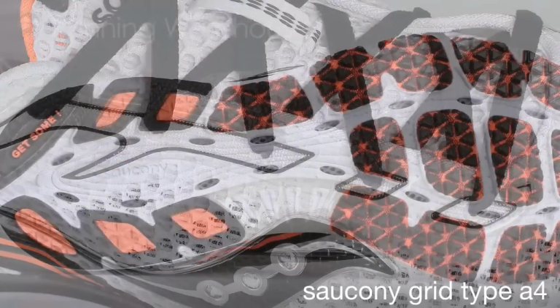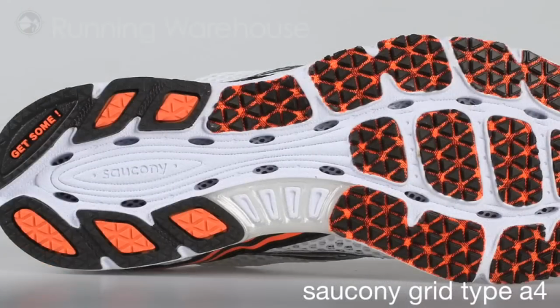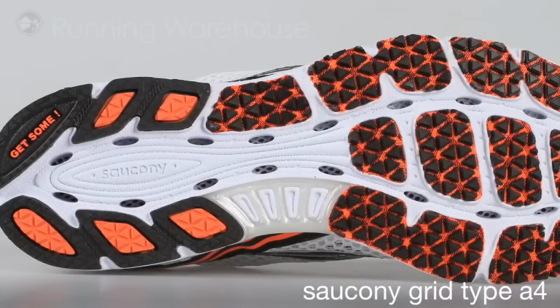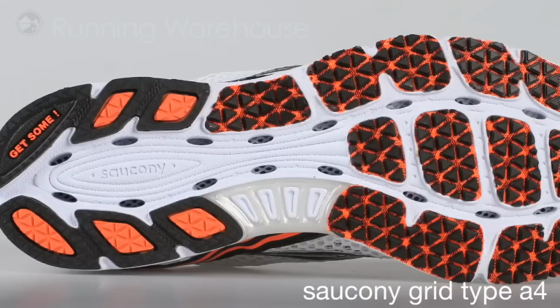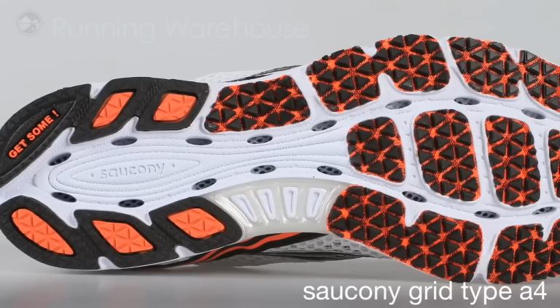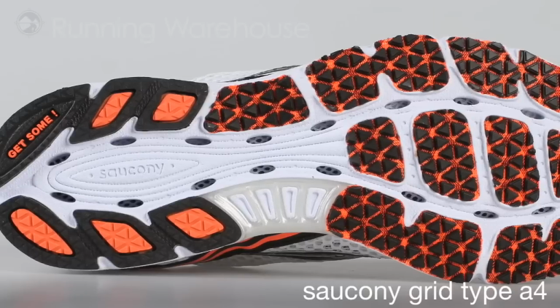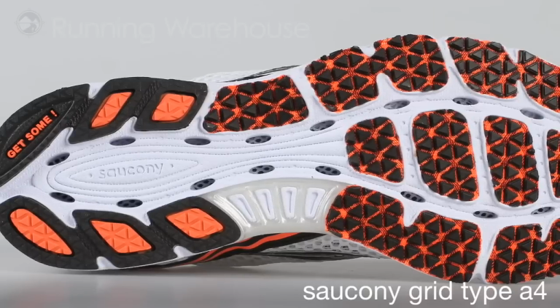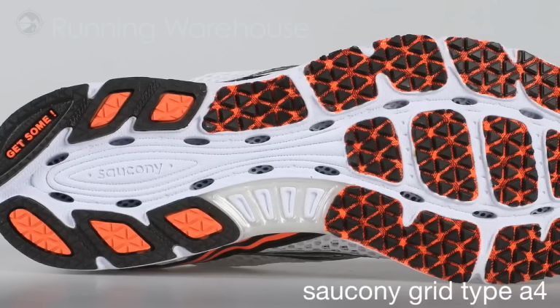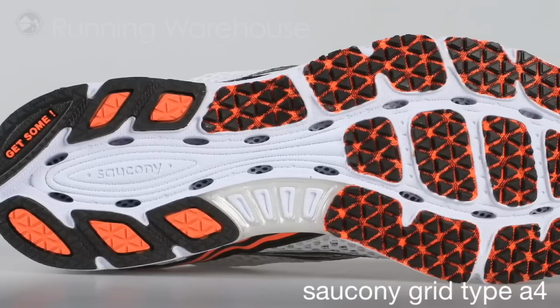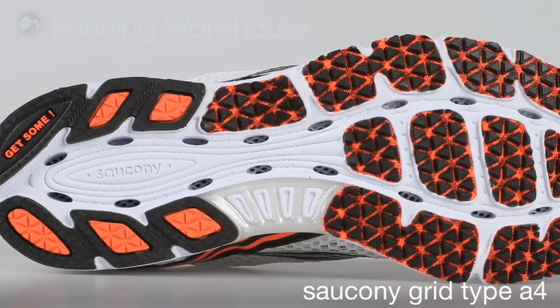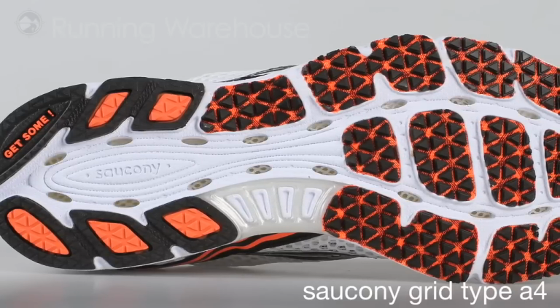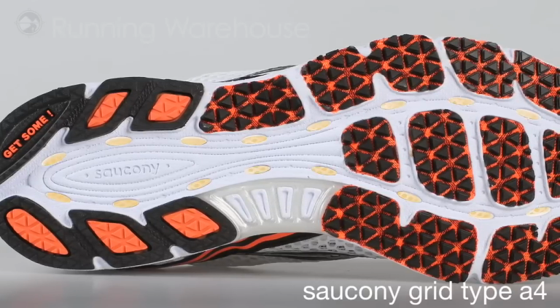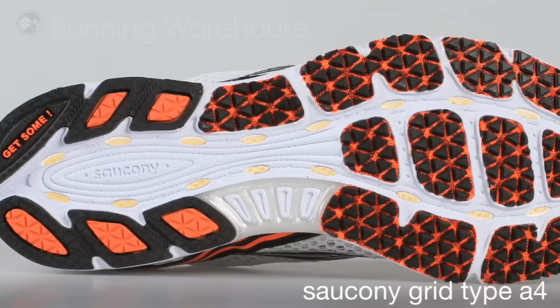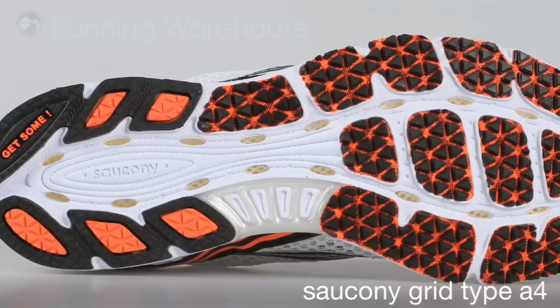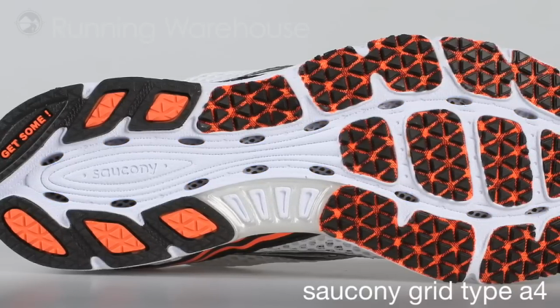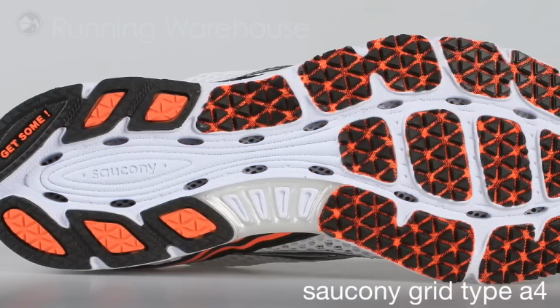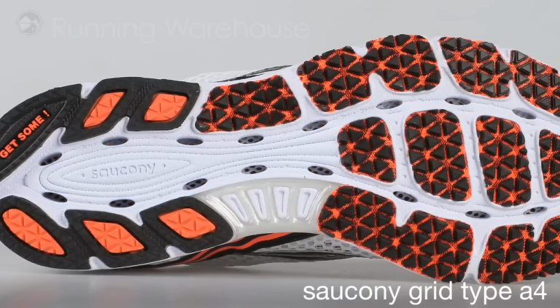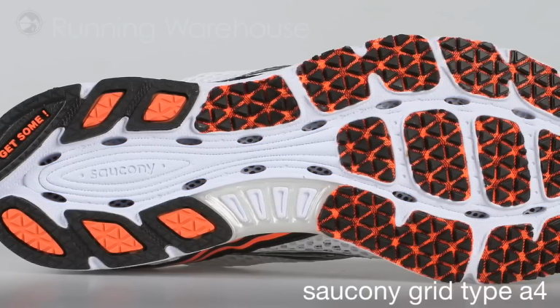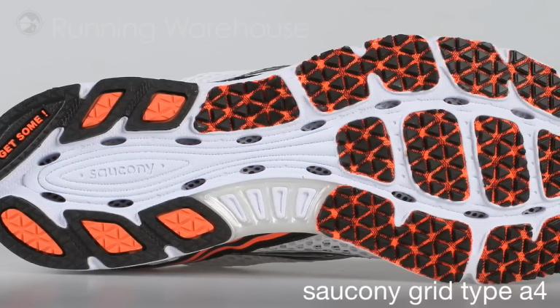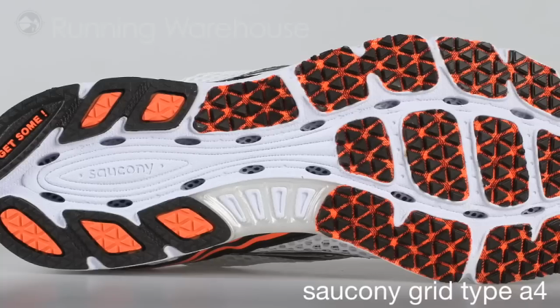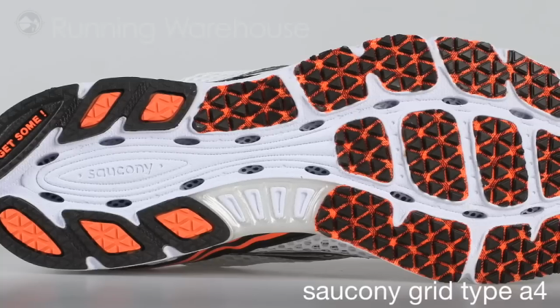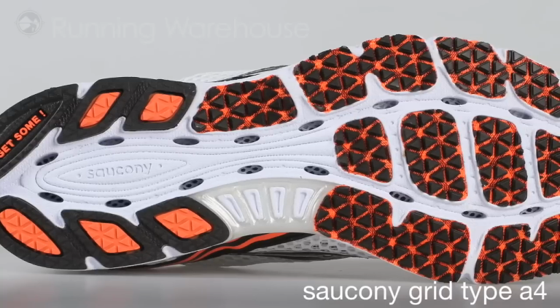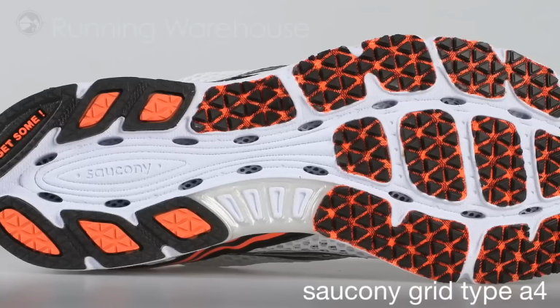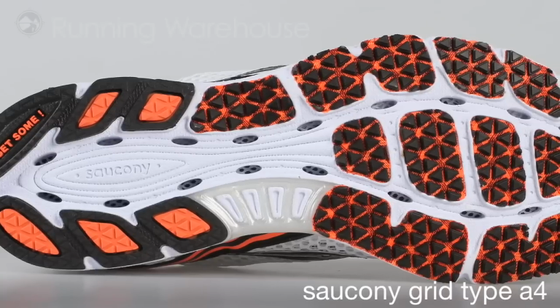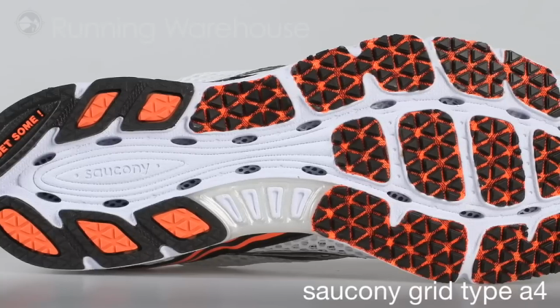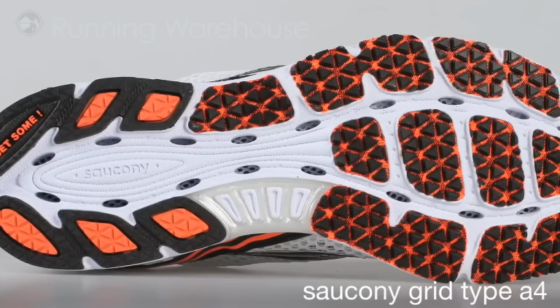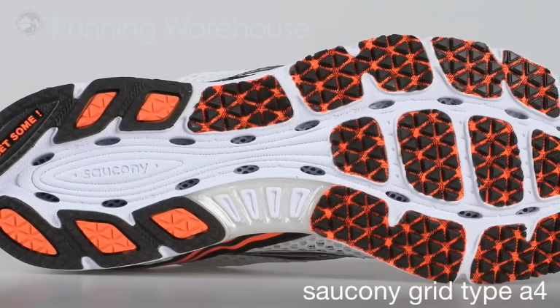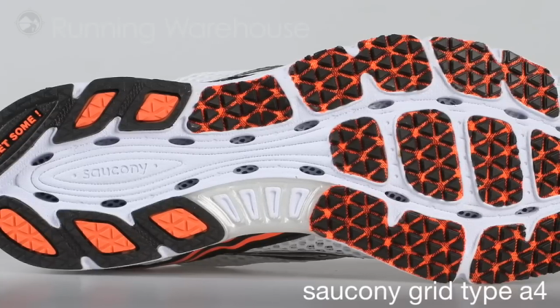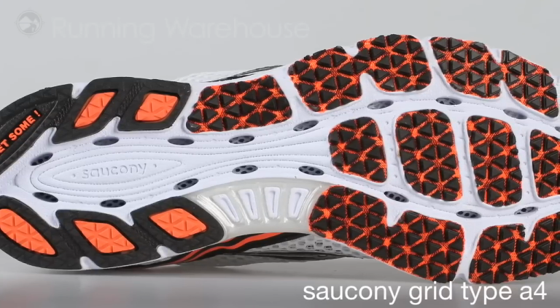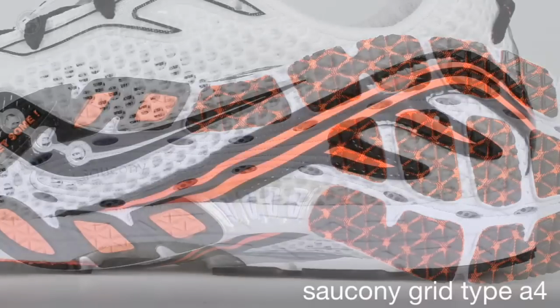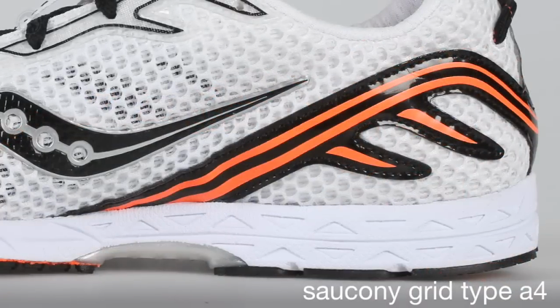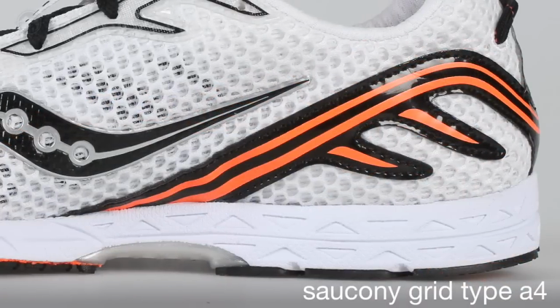First up, for those of you that are running triathlons, inside the shoe is a very cool draining system. So if you're running out there and you're dumping water over your head, it runs all the way down to your foot and comes out of the bottom of the shoe to keep your foot dry.